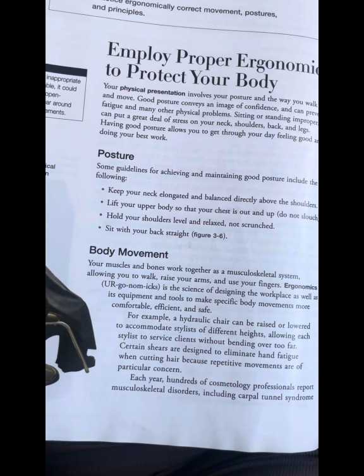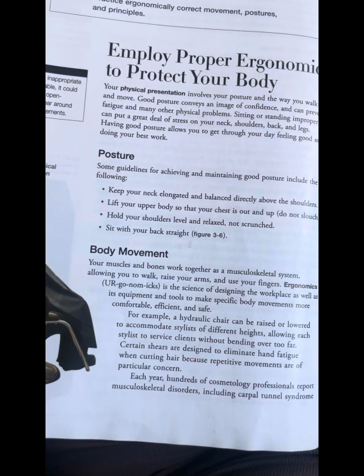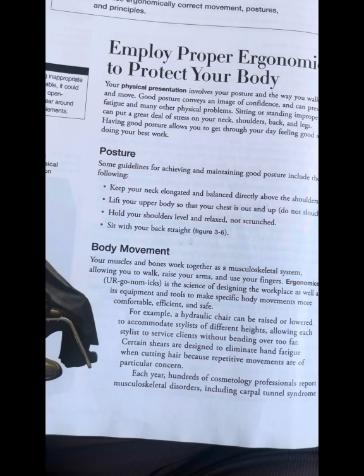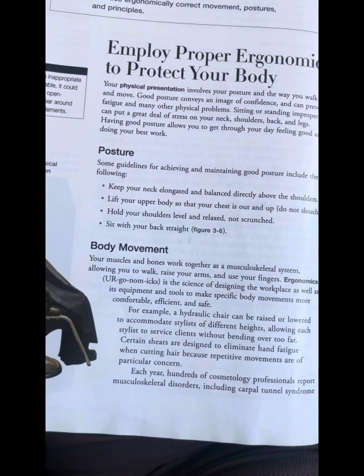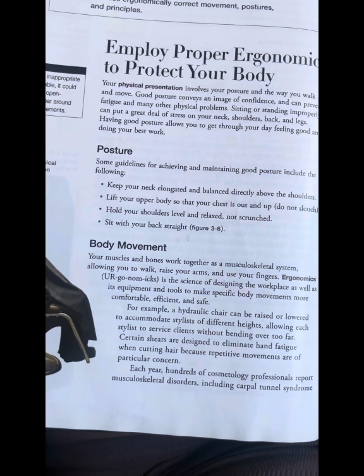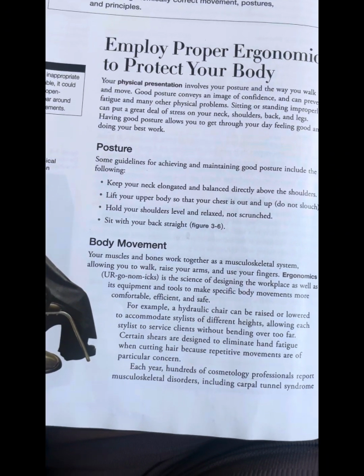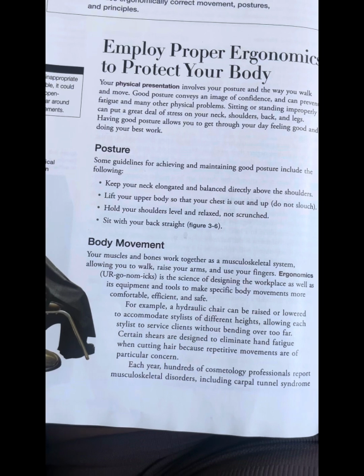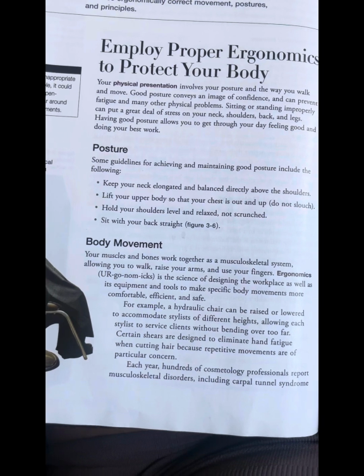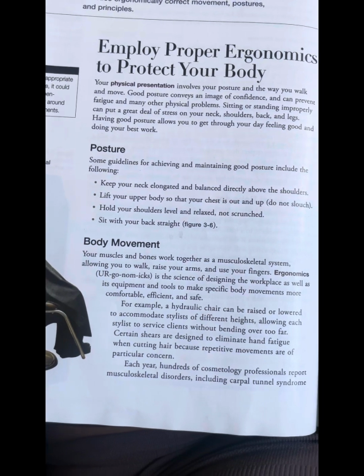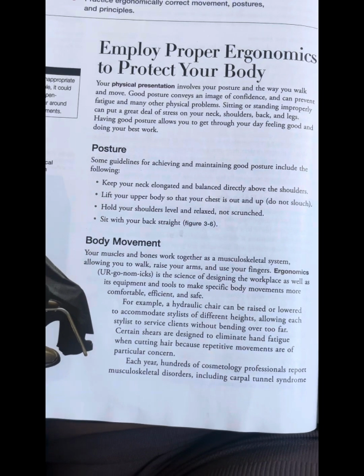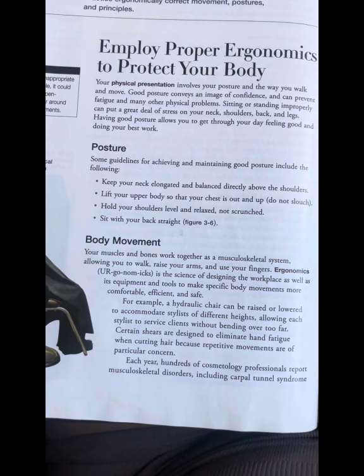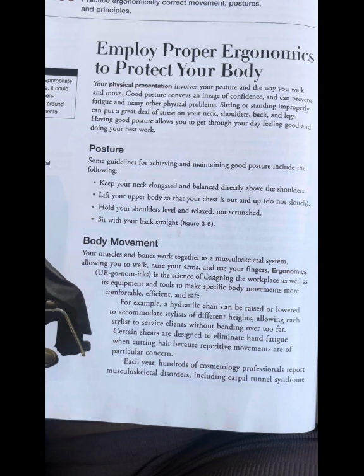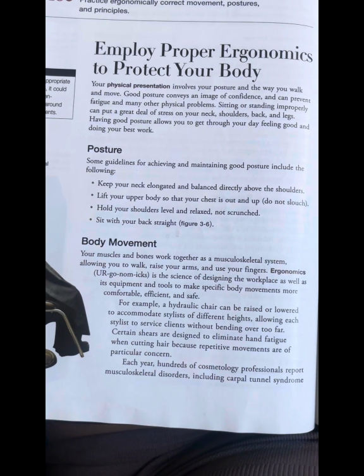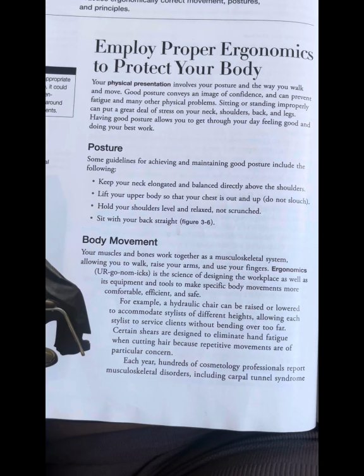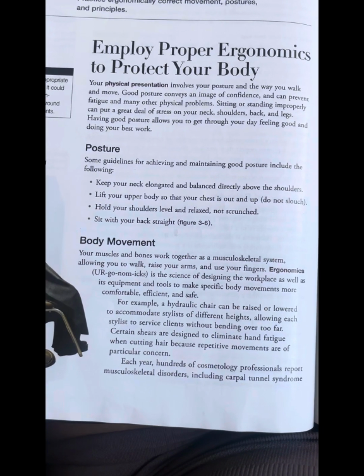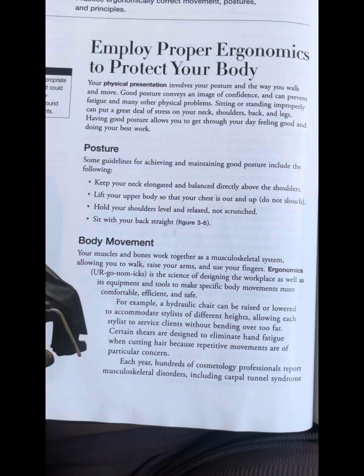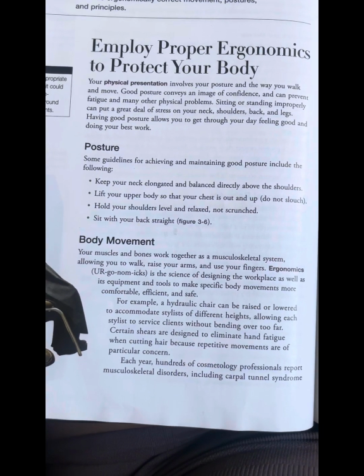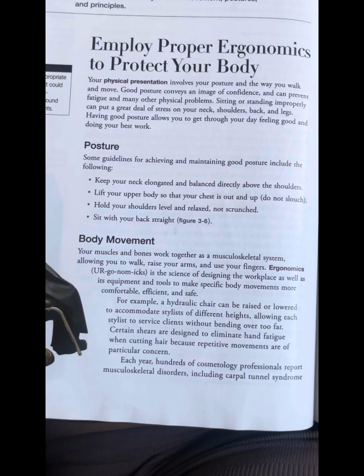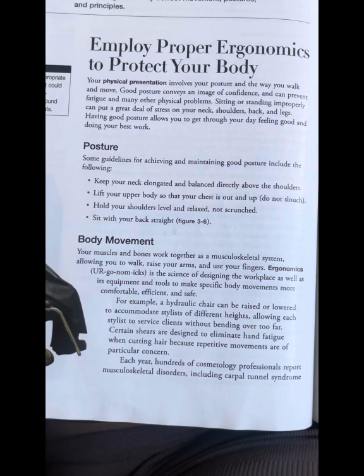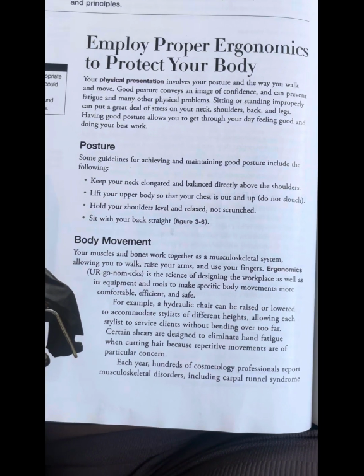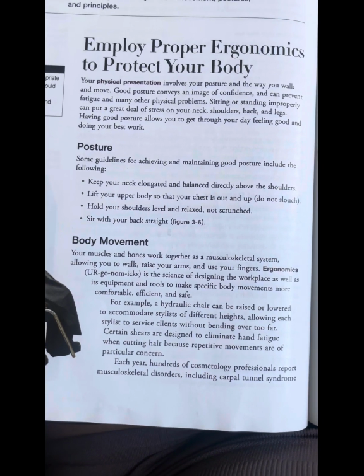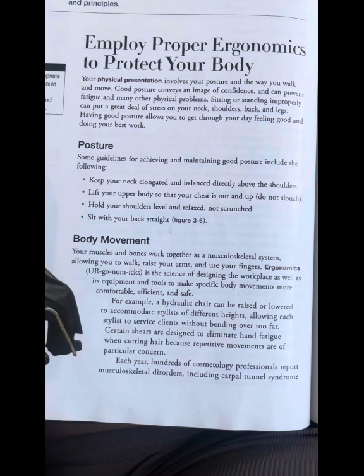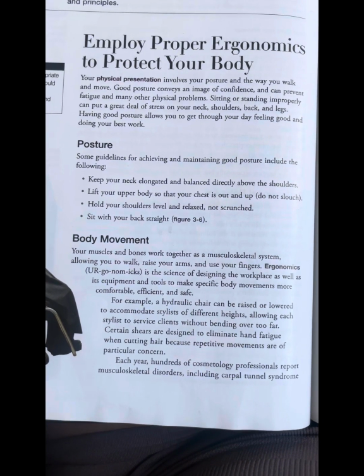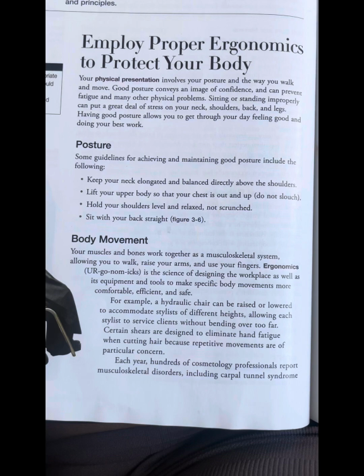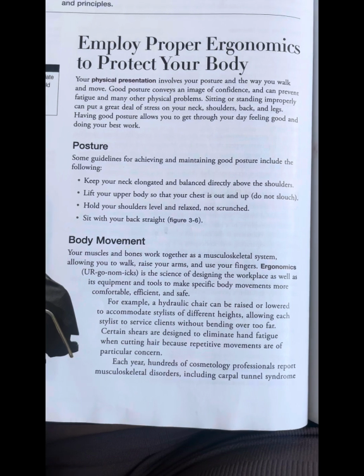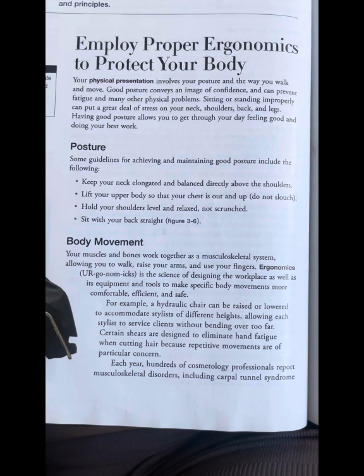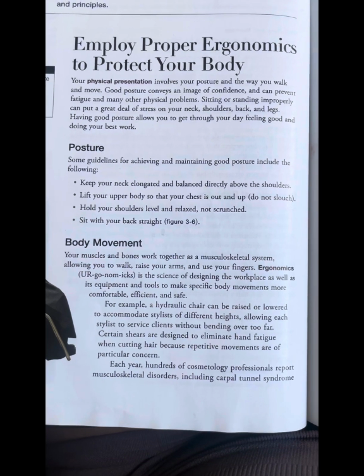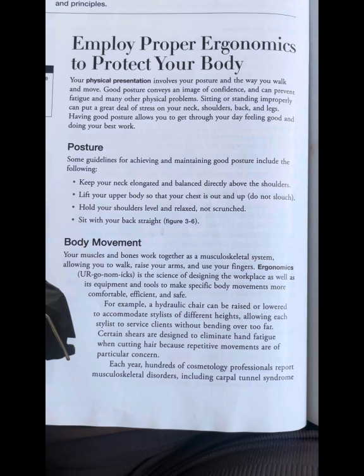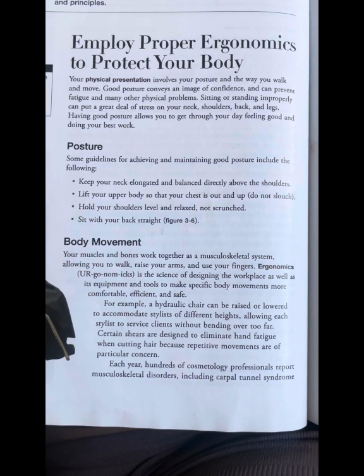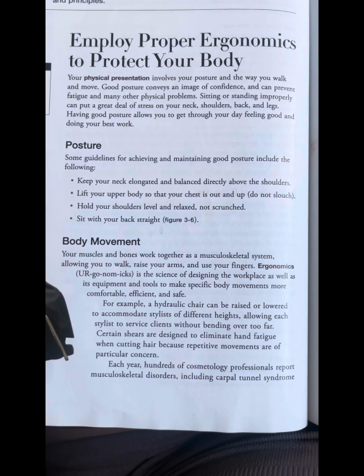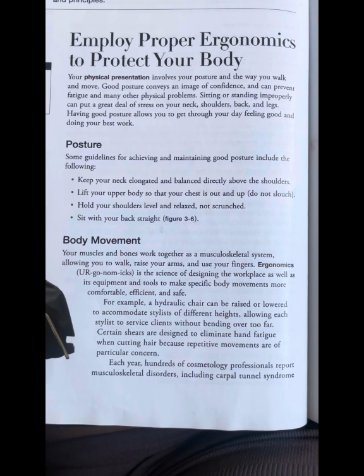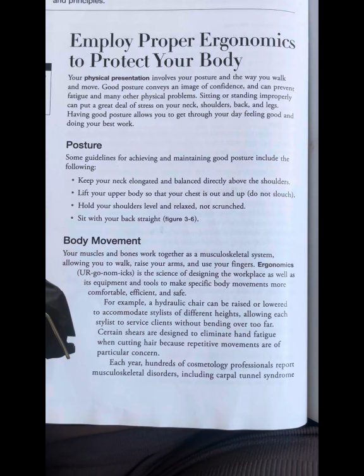Your muscles and bones work together as a musculoskeletal system, allowing you to walk, raise your hands, and use your fingers.